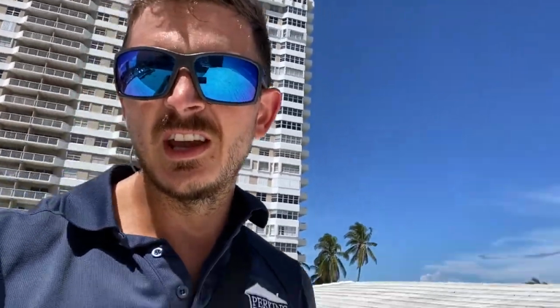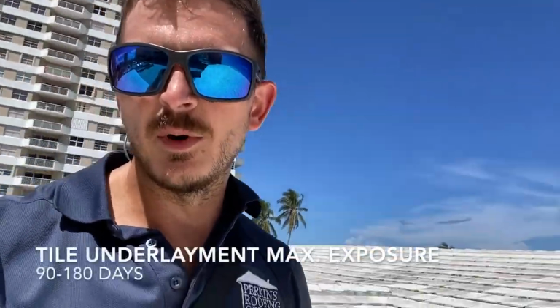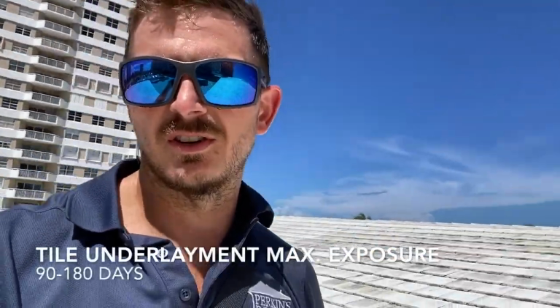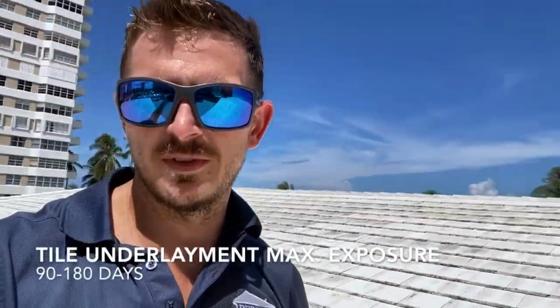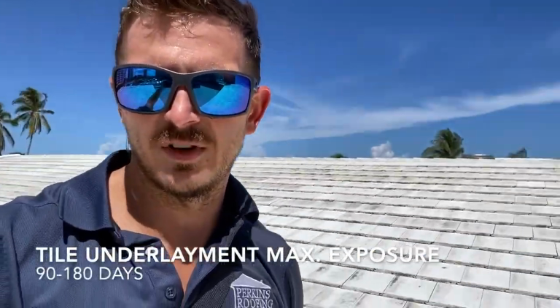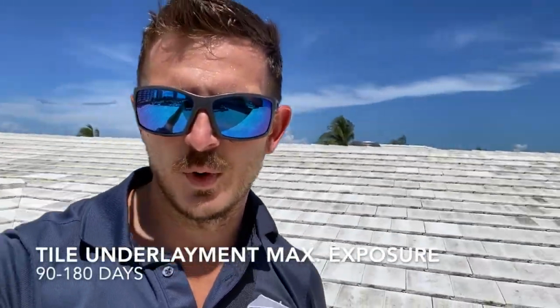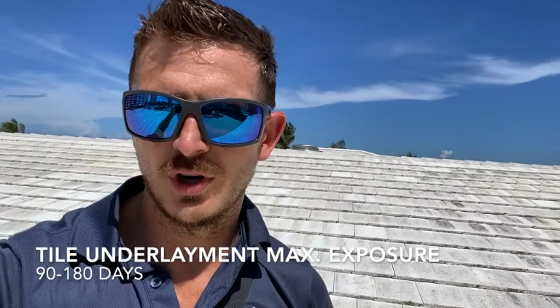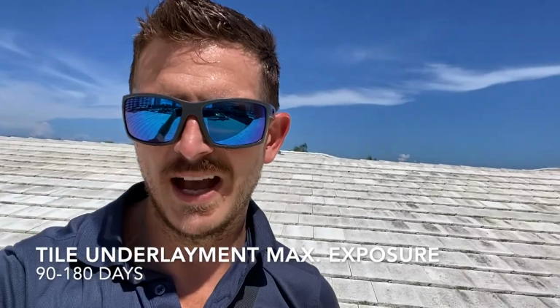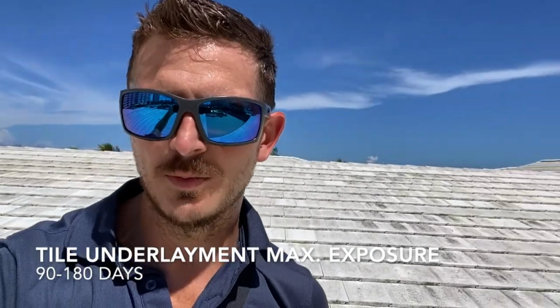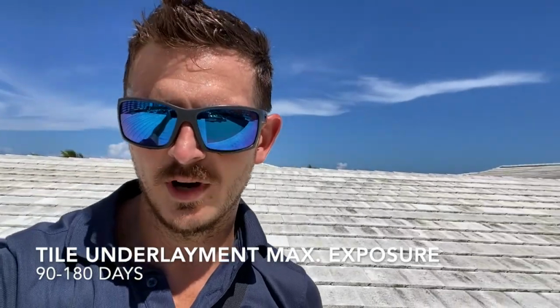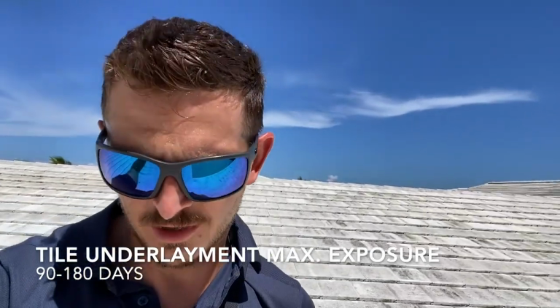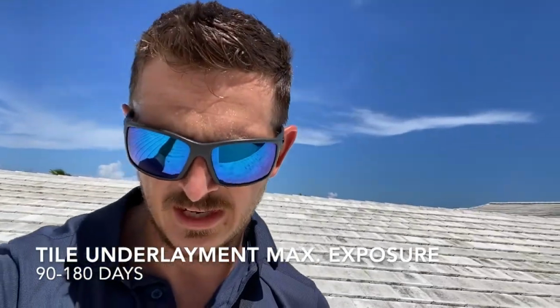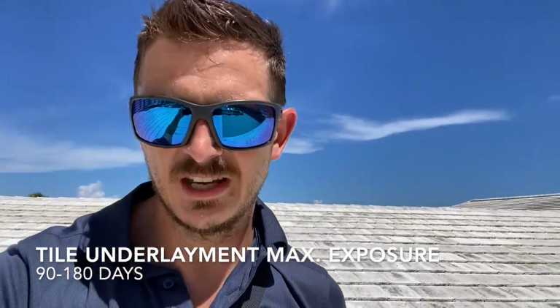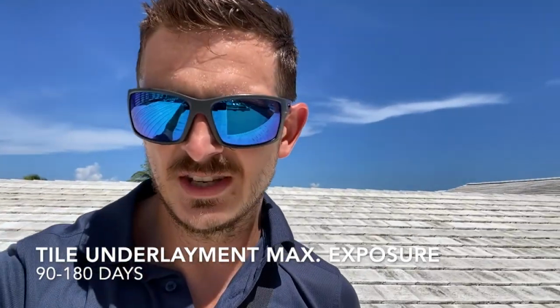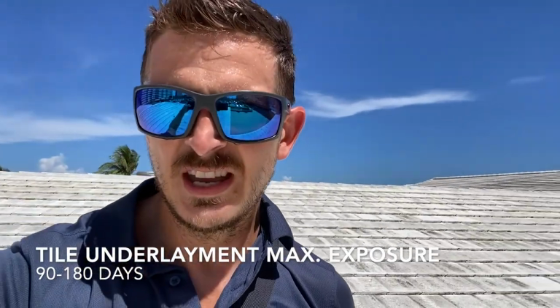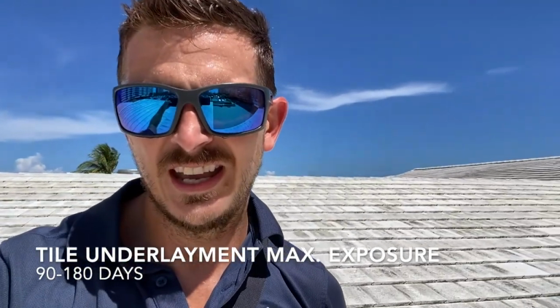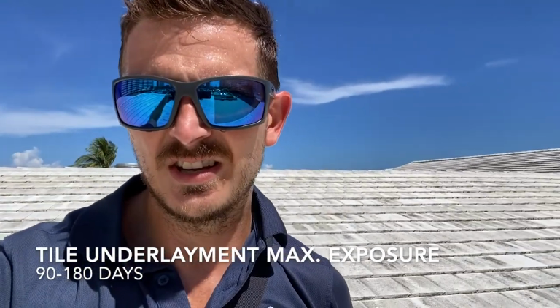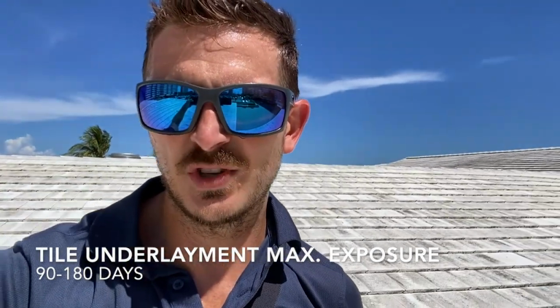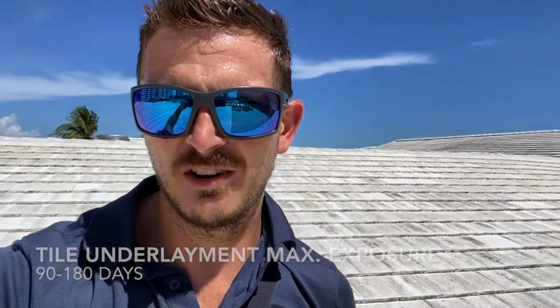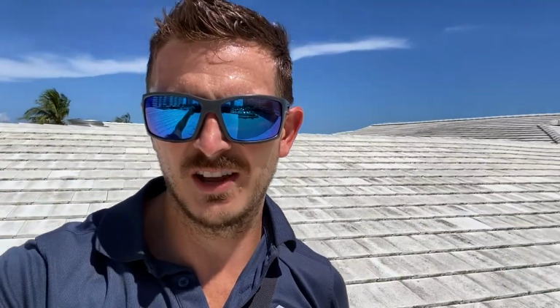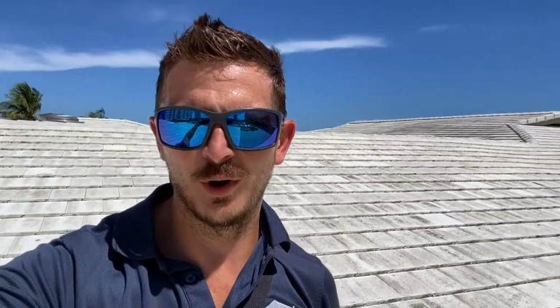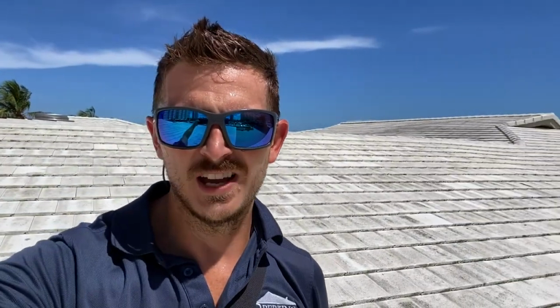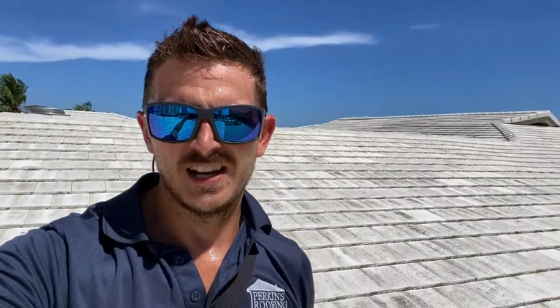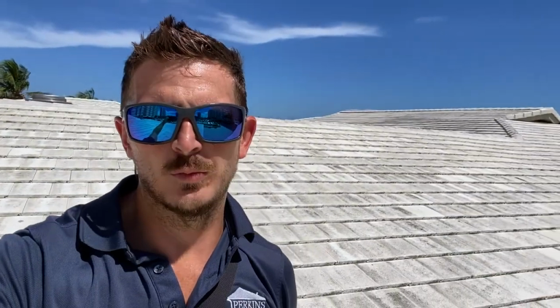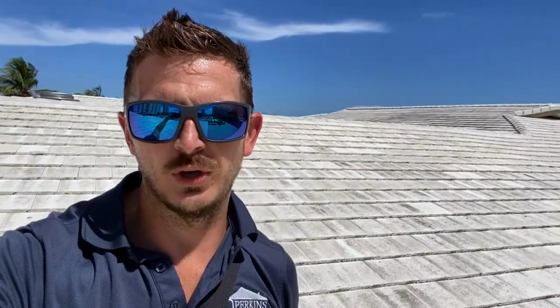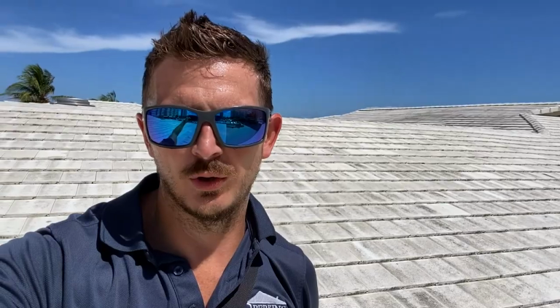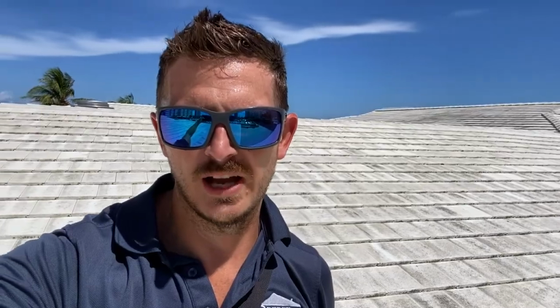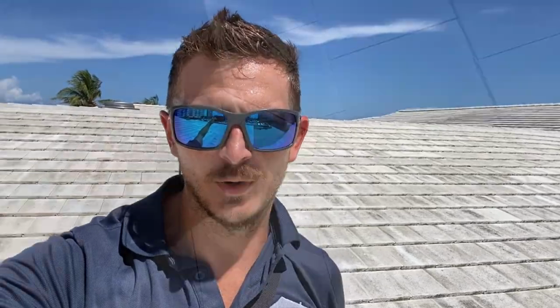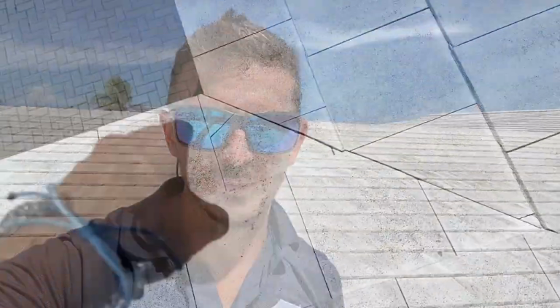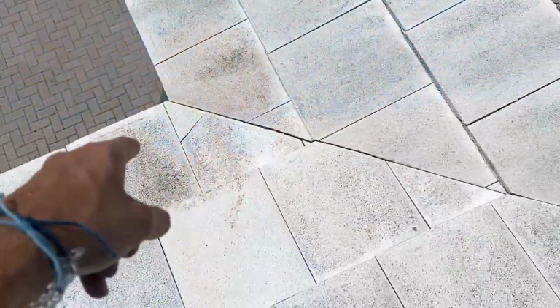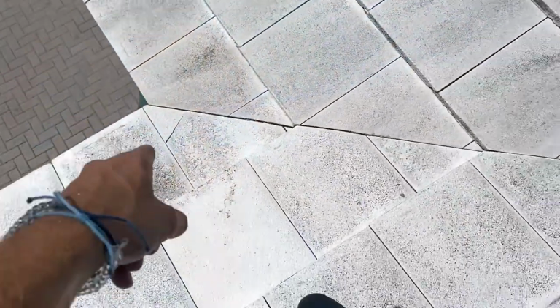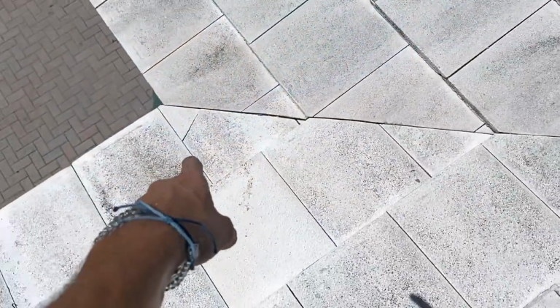You don't want the underlayment exposed to the sun. Most underlayments have an exposure maximum of 180 days, and especially down here in South Florida, that sun will kill your asphalt underlayment.